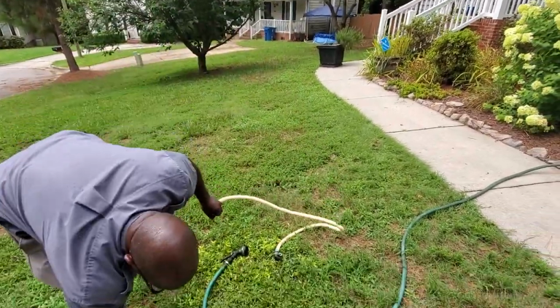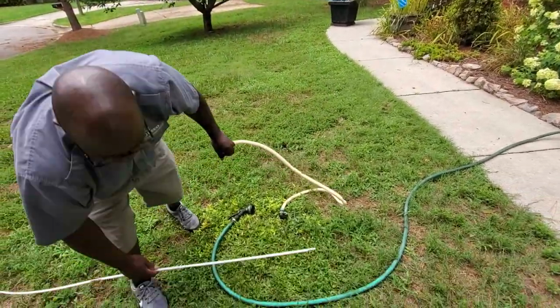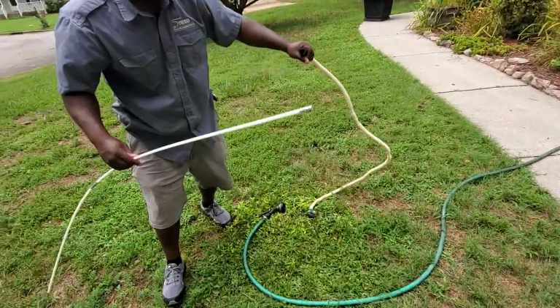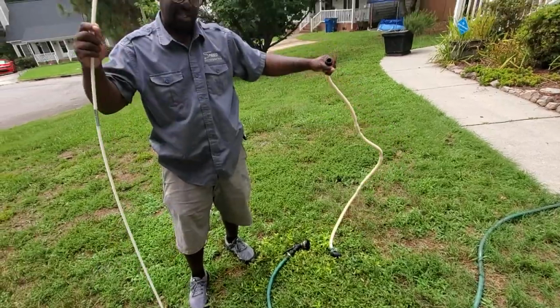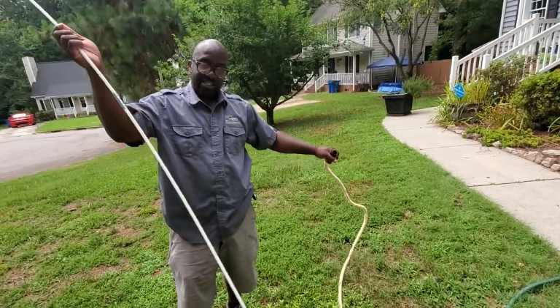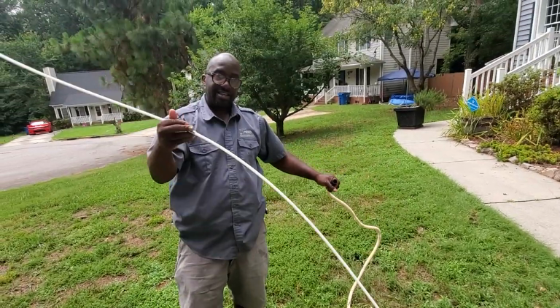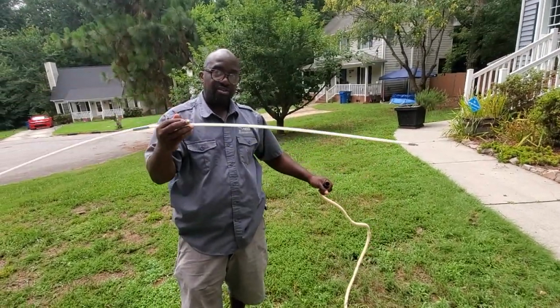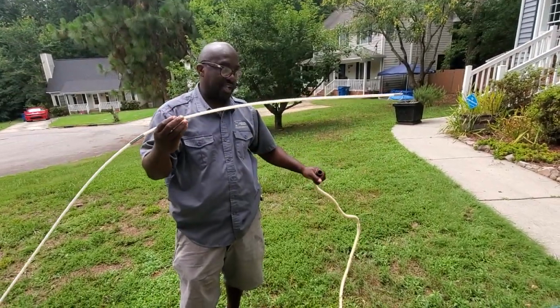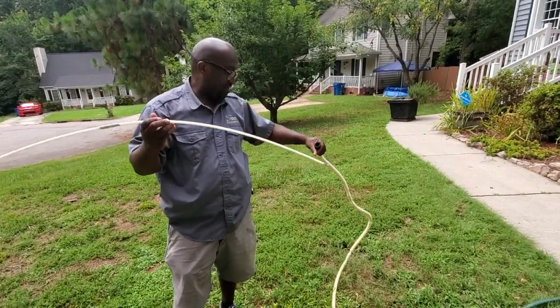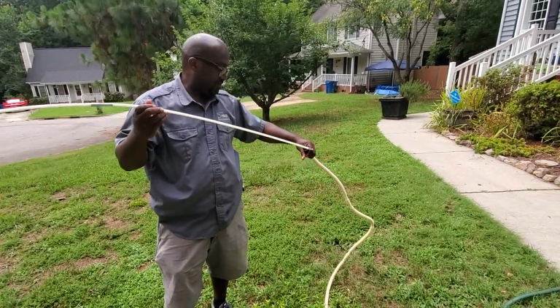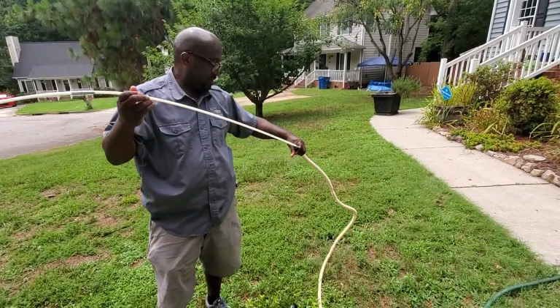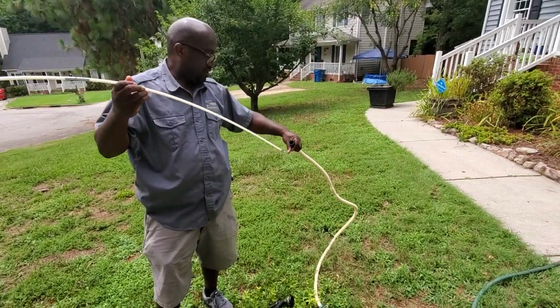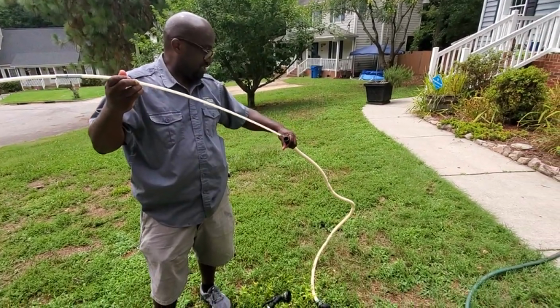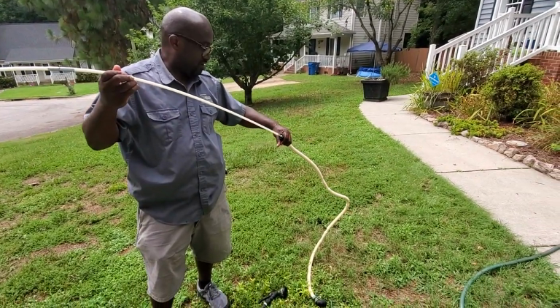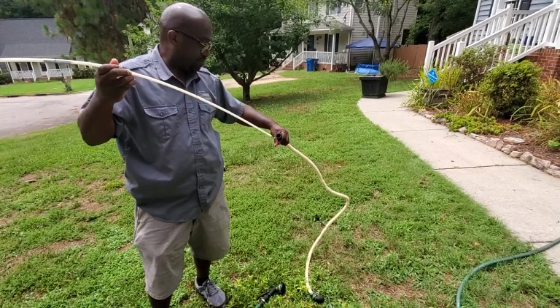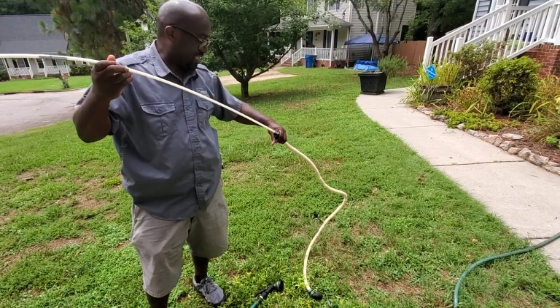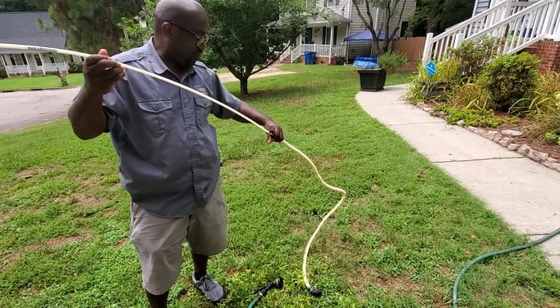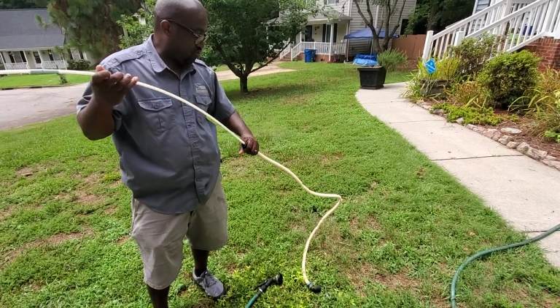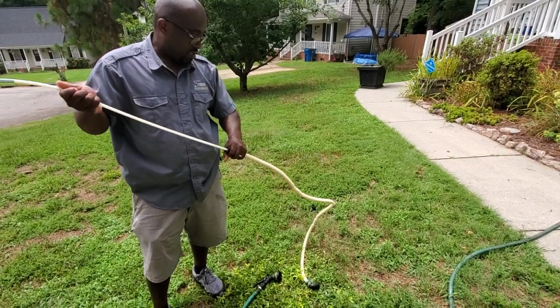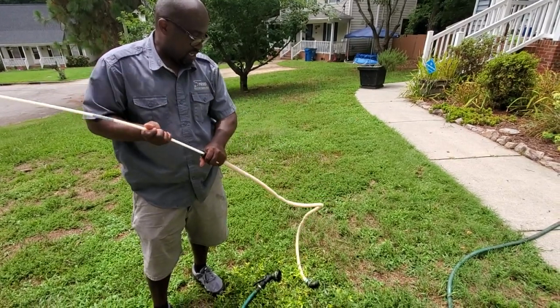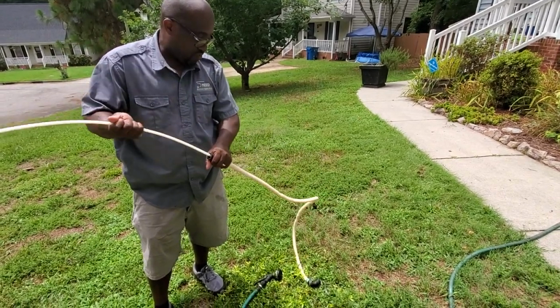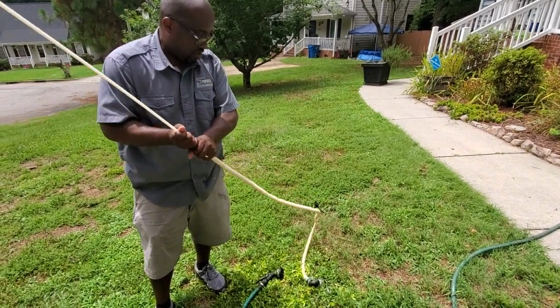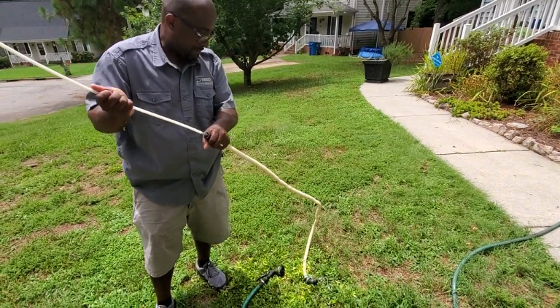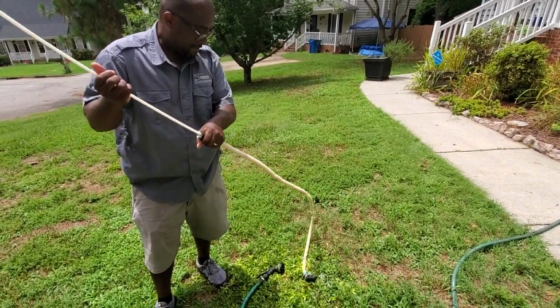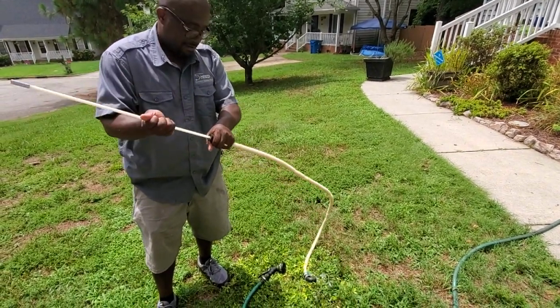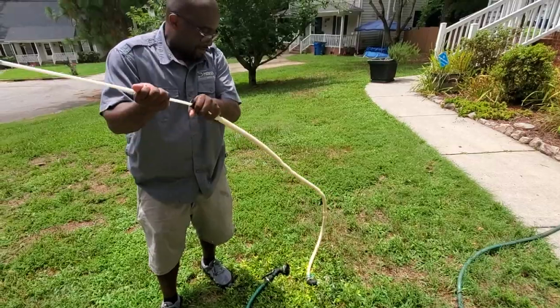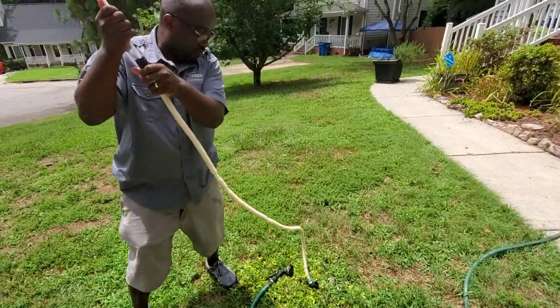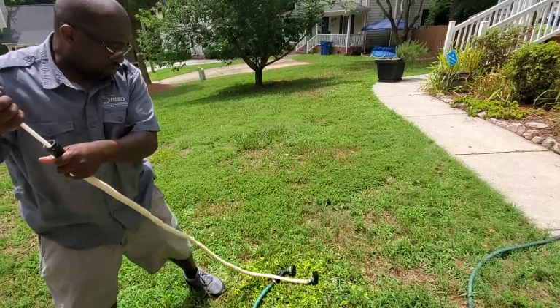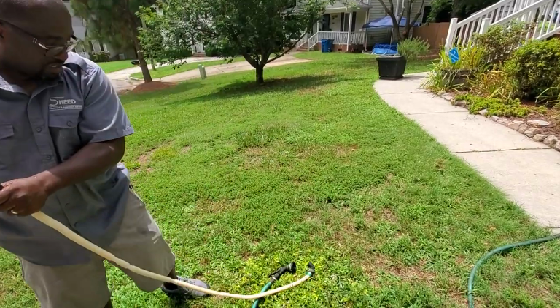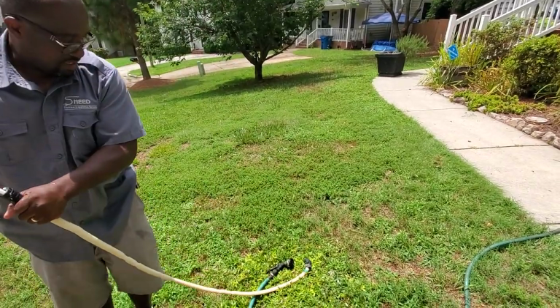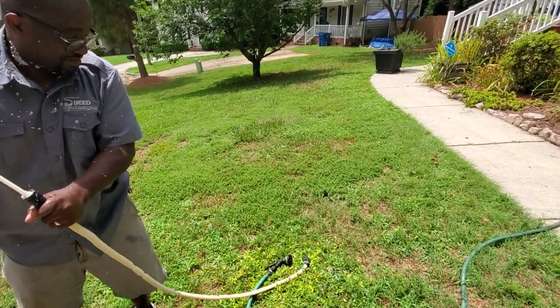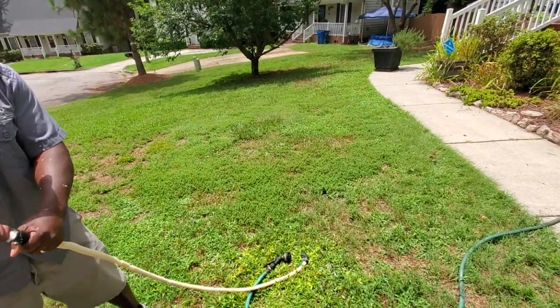Right here, what we're going to use is the exact same thing we use to clean out our dryer vents. We're going to use this to block the jam in the water hose, and then we're going to take that to the water hose.